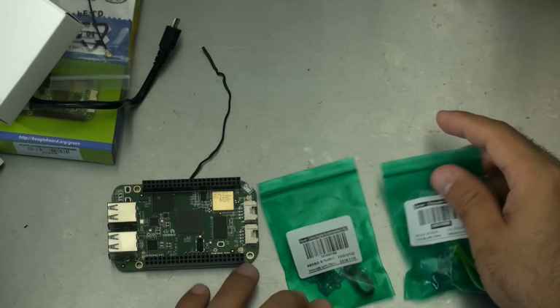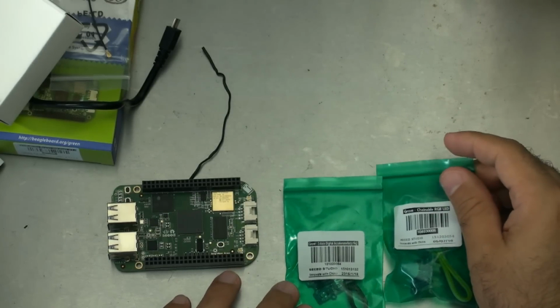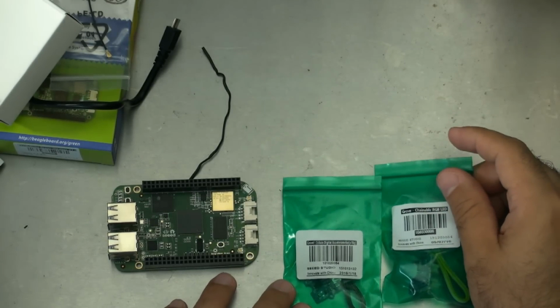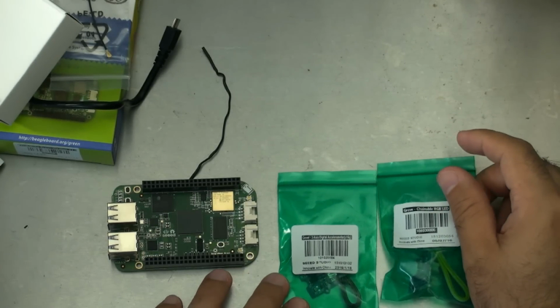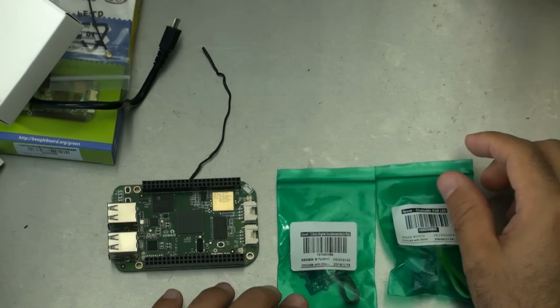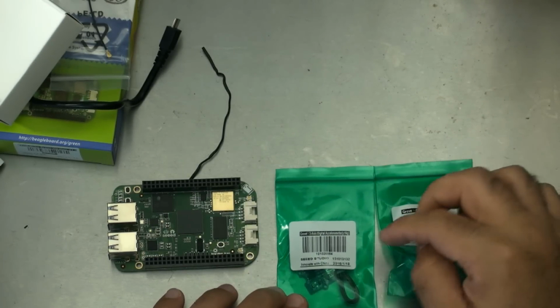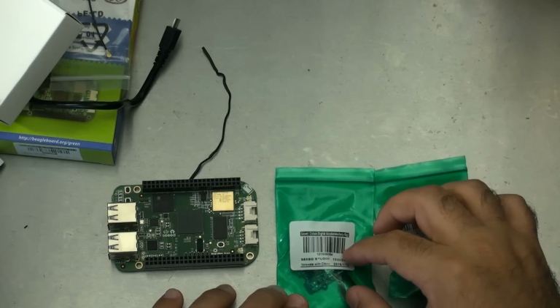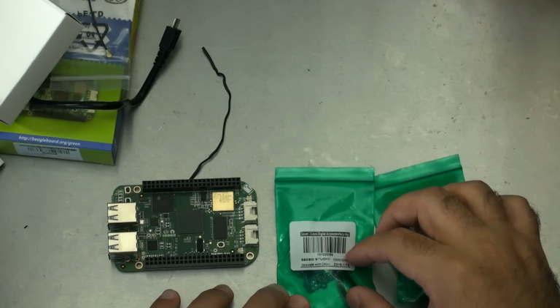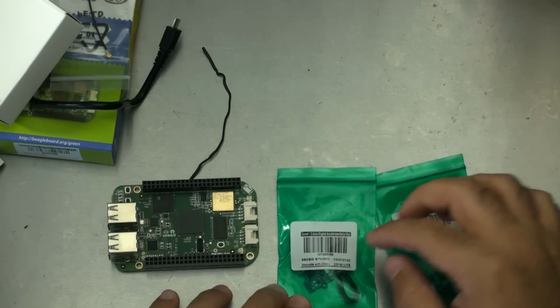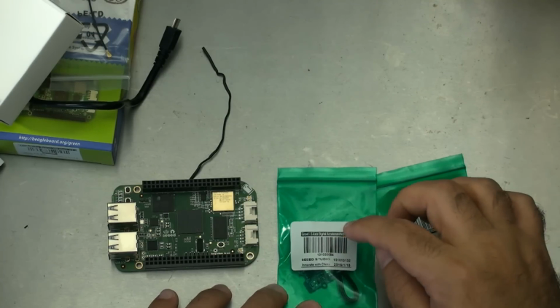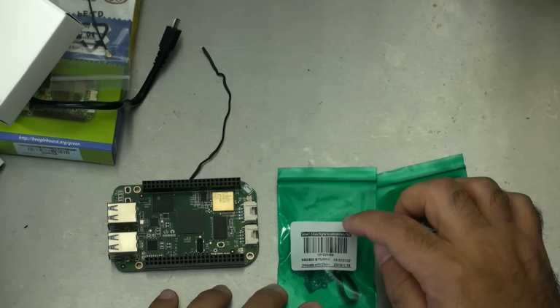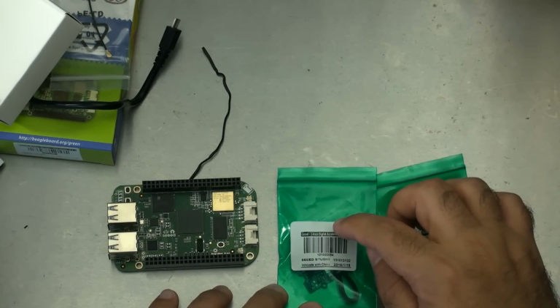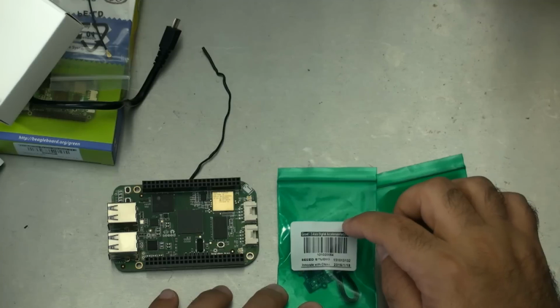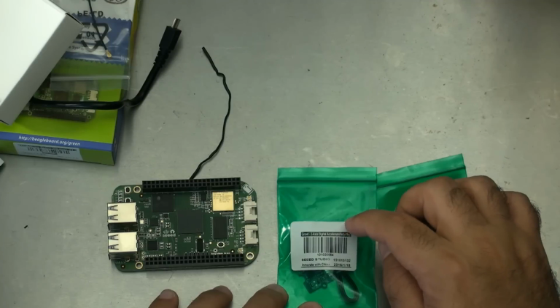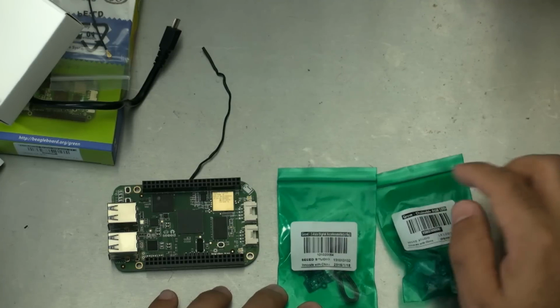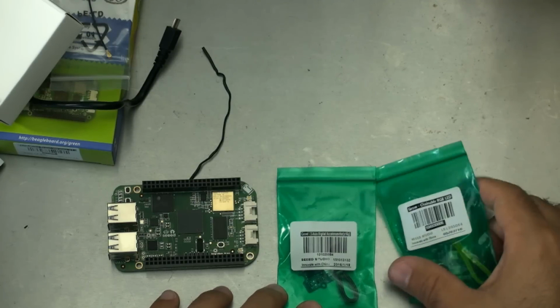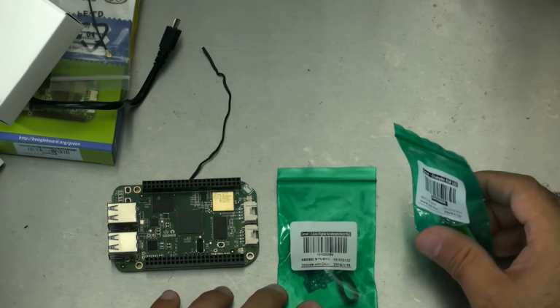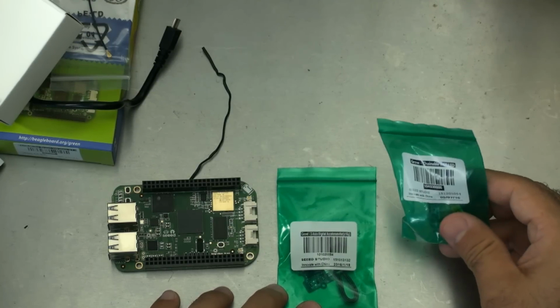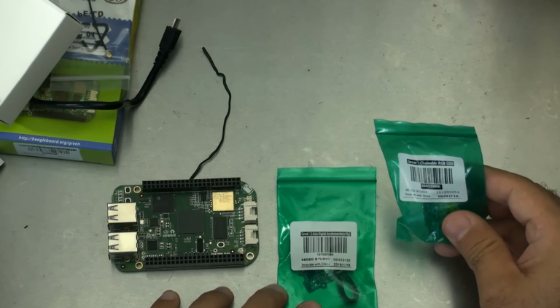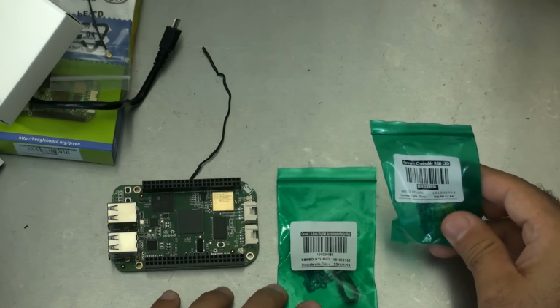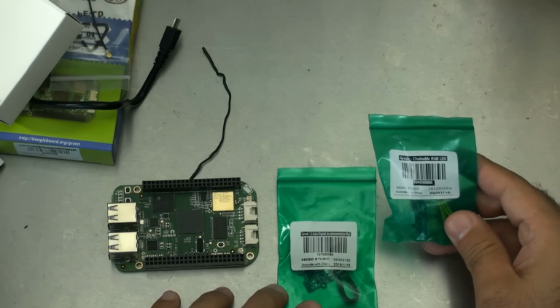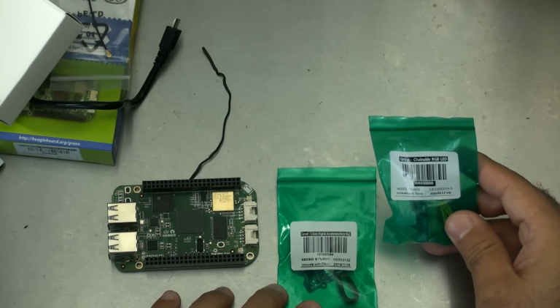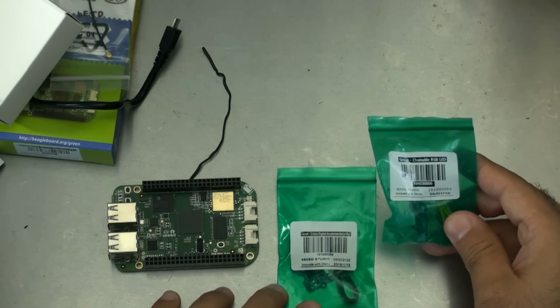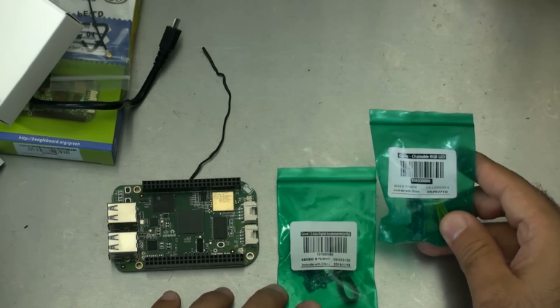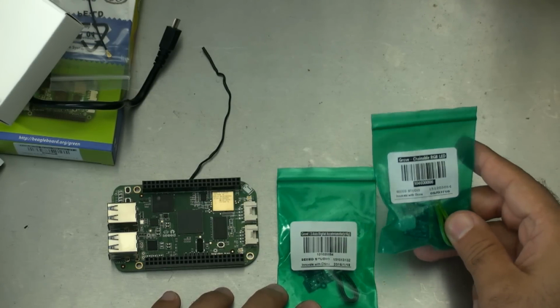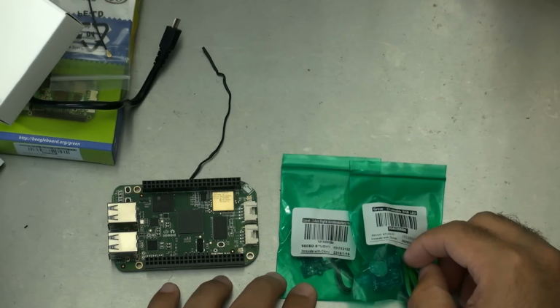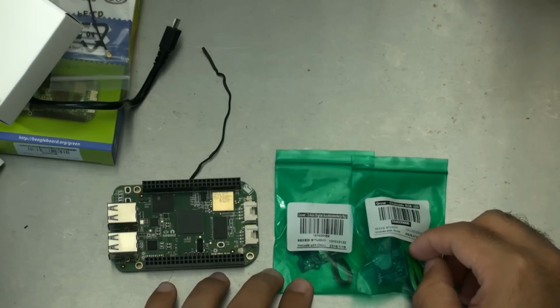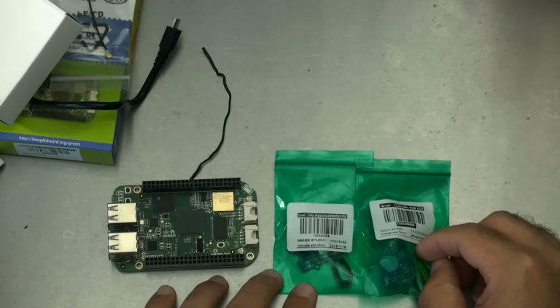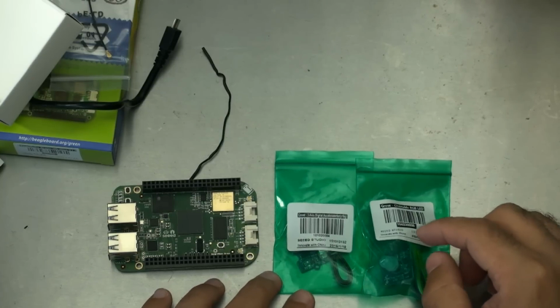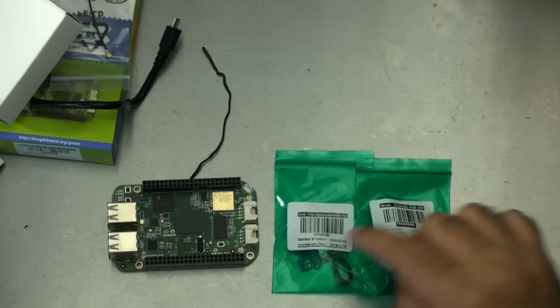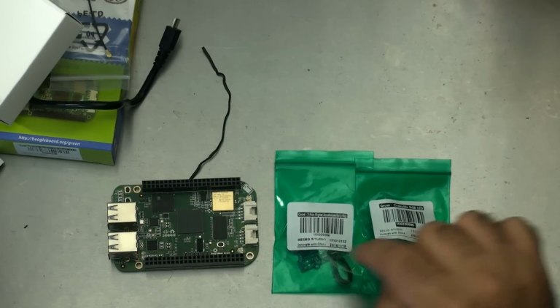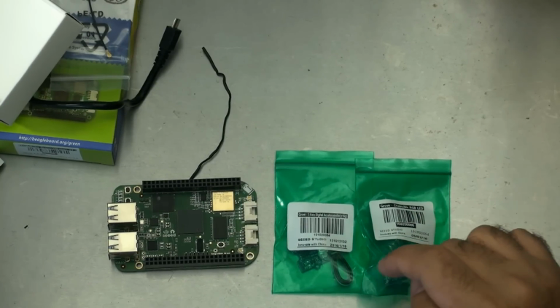Along with this kit, I was sent some Seed Studio Grove accessories. This is the 3-axis digital accelerometer and this is the chainable RGB LED. I'm only doing a quick walk-around today, but I will start playing with these things.